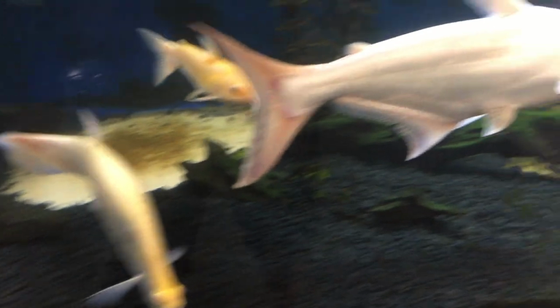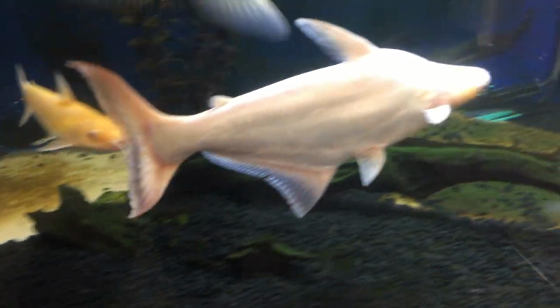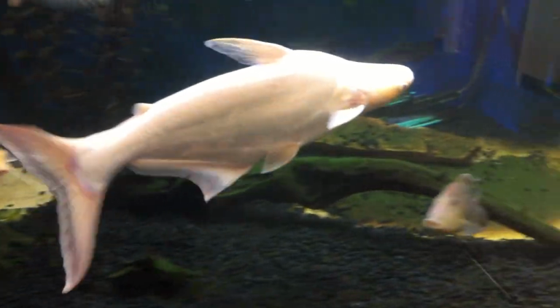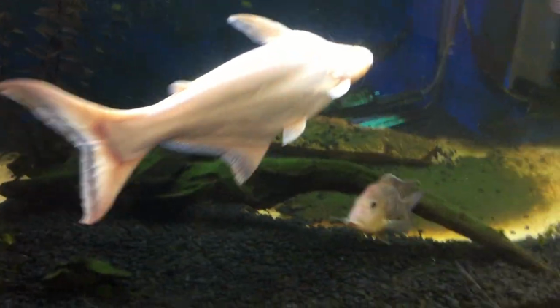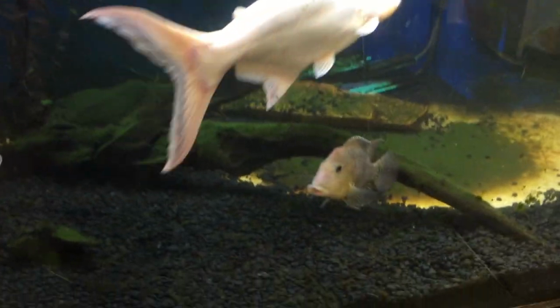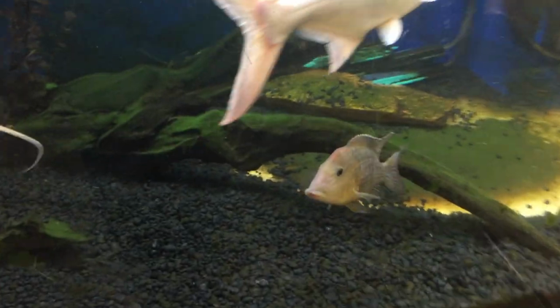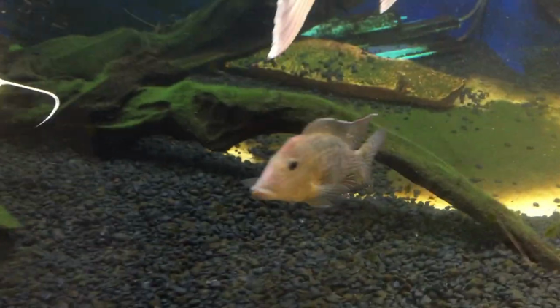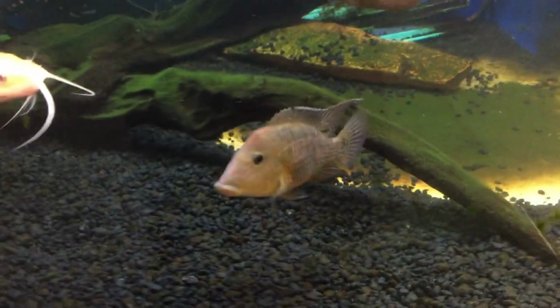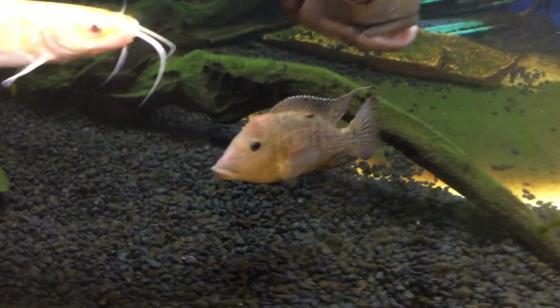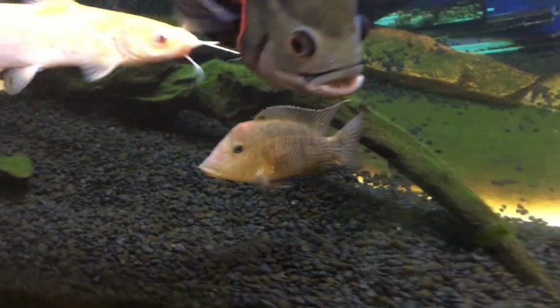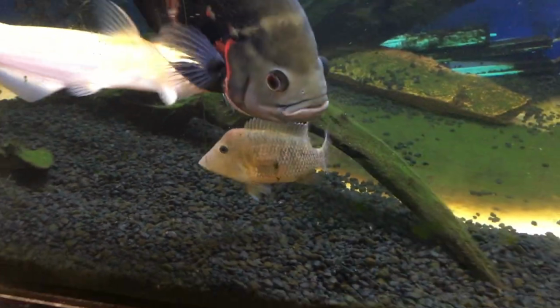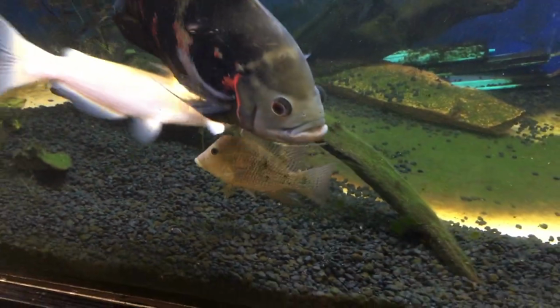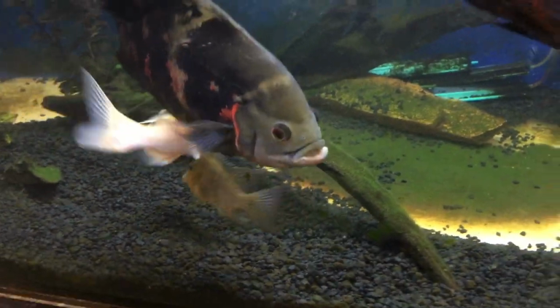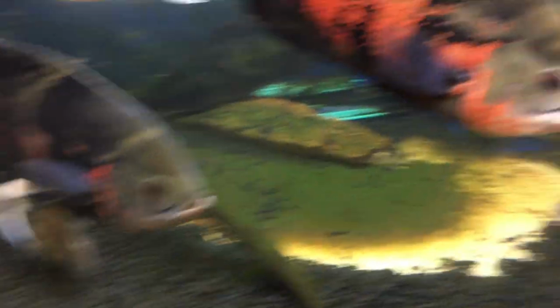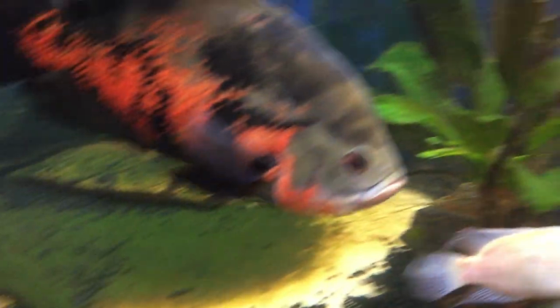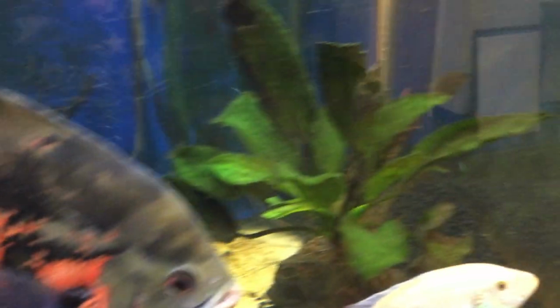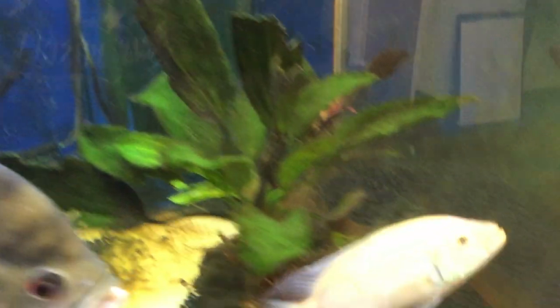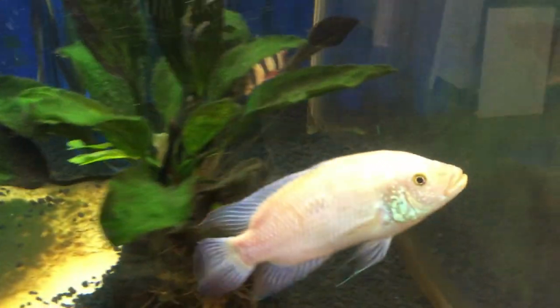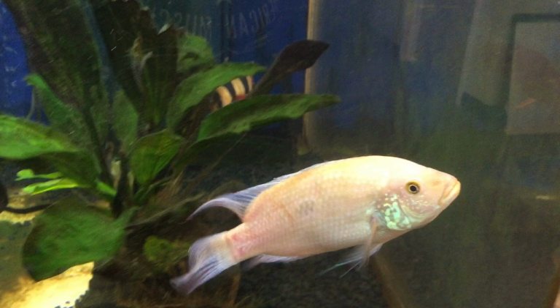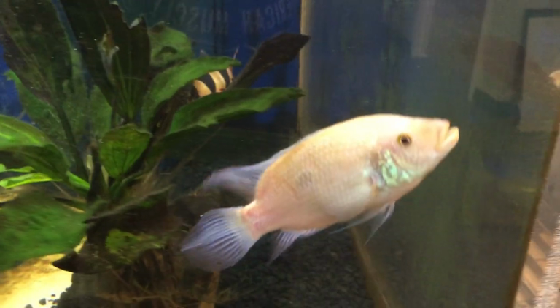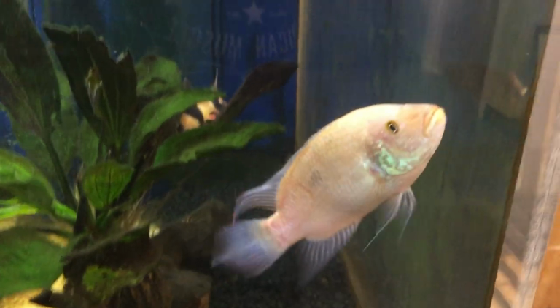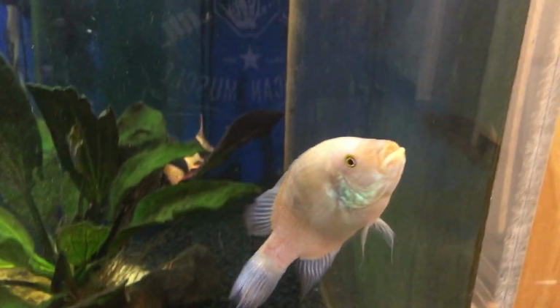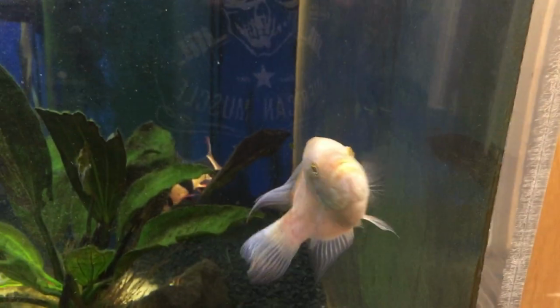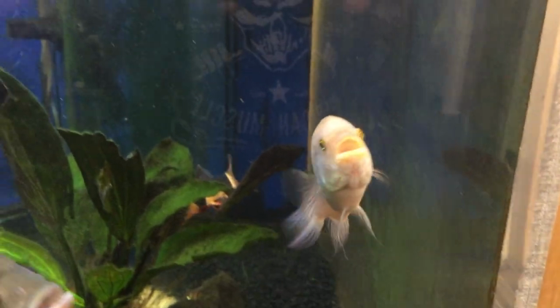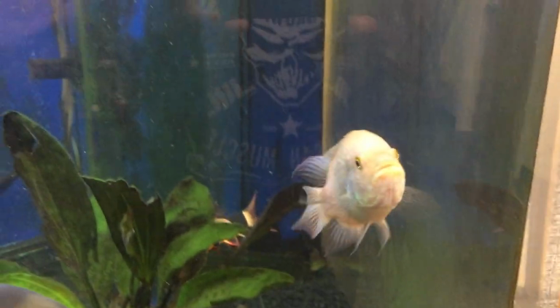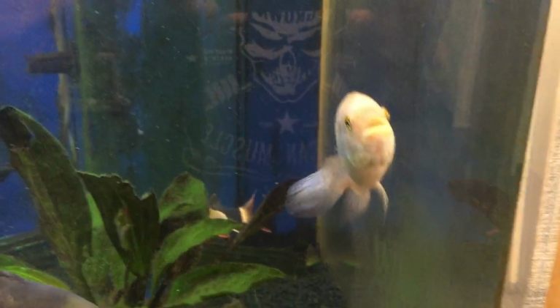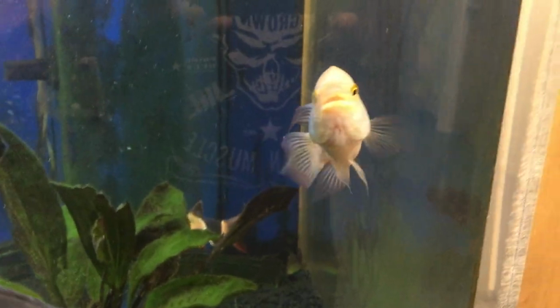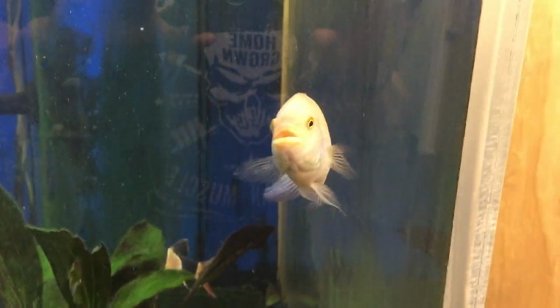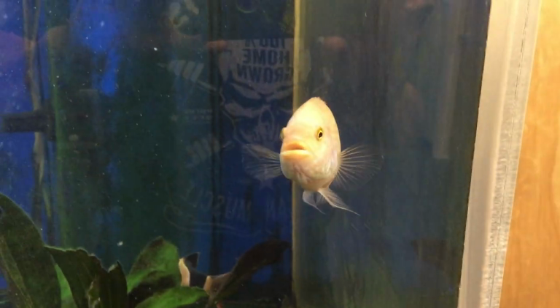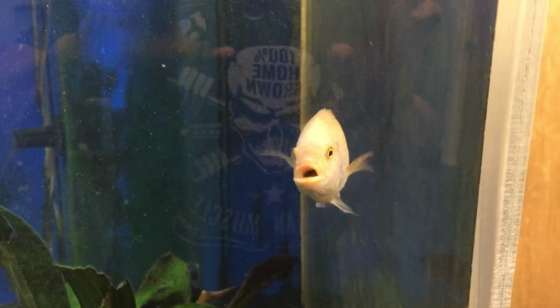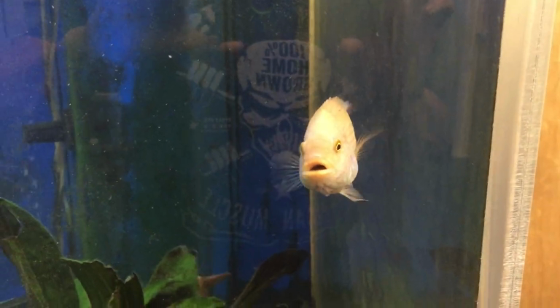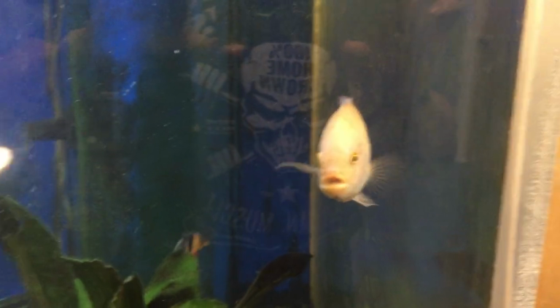And of course we have our geophagus. And only one golden Jack Dempsey left — the paku ate the other one.